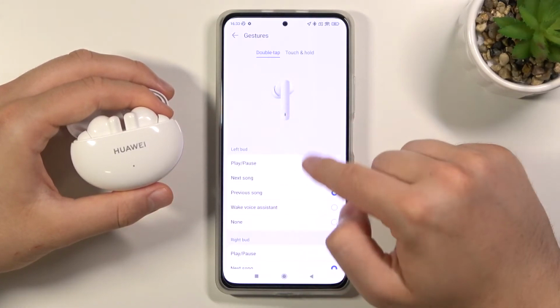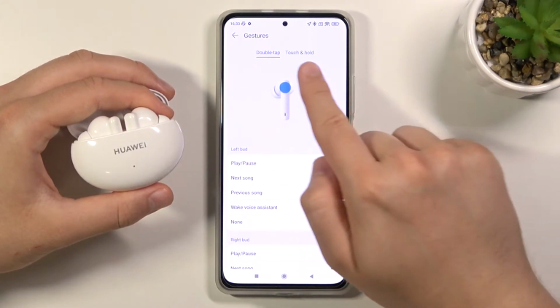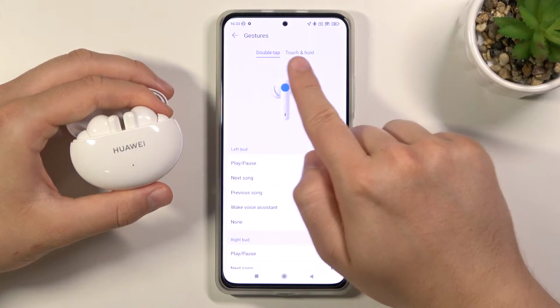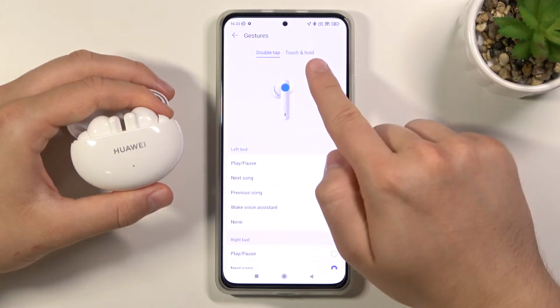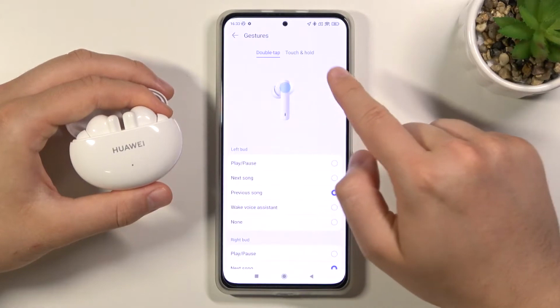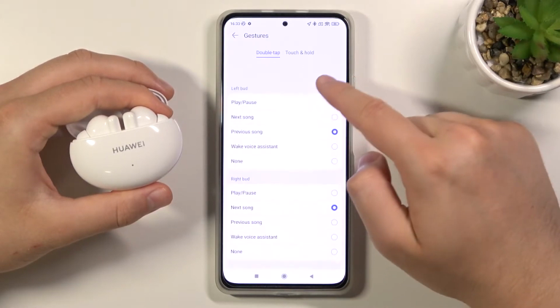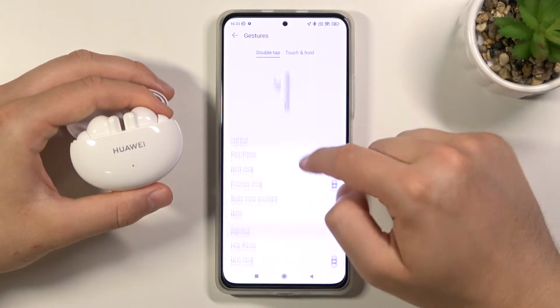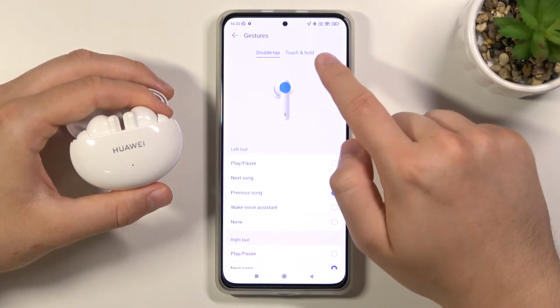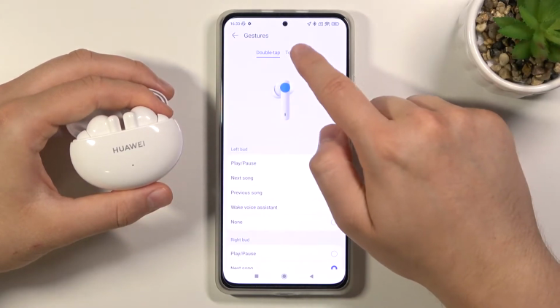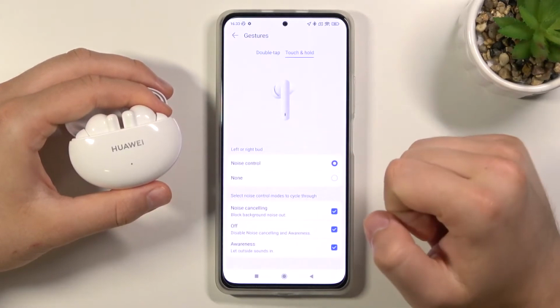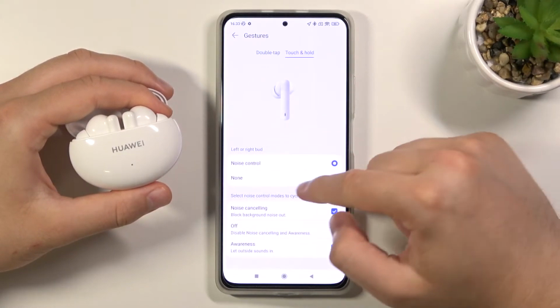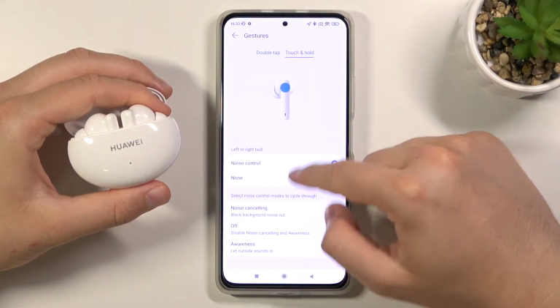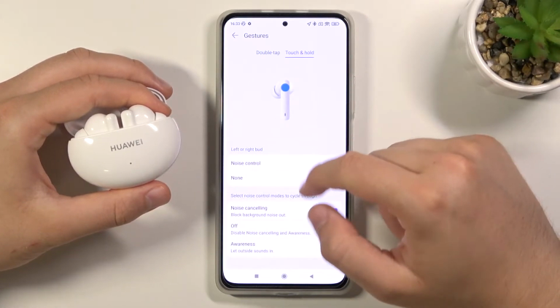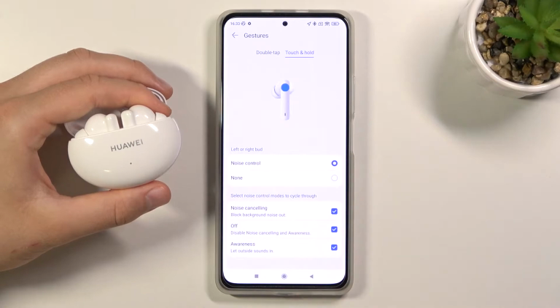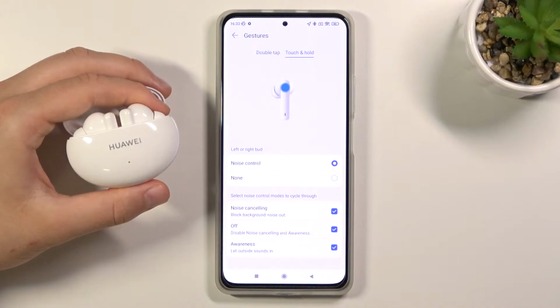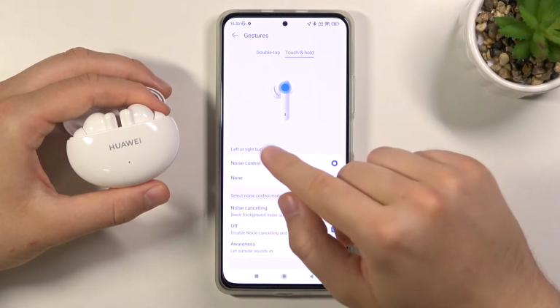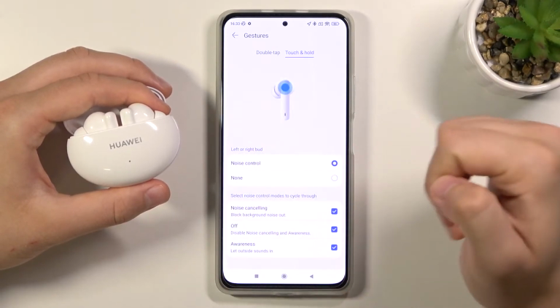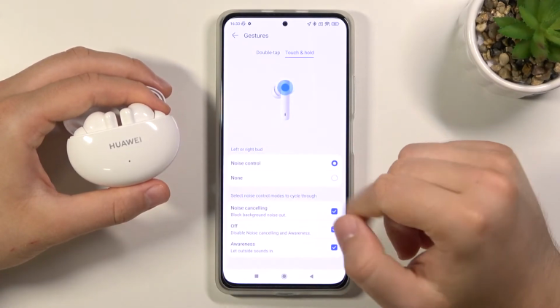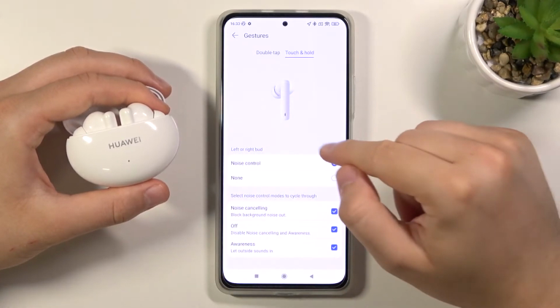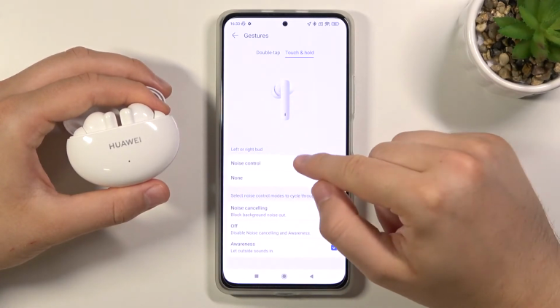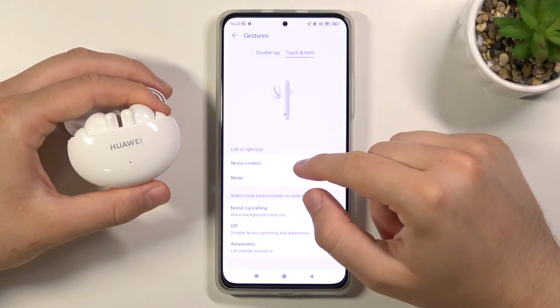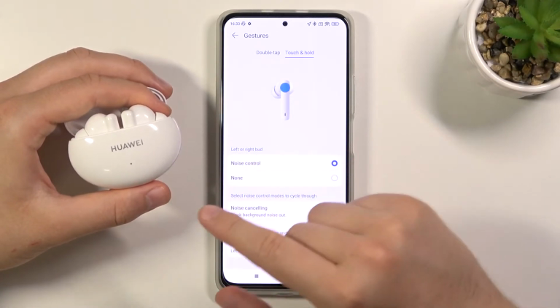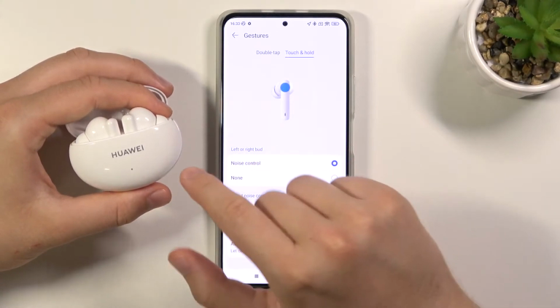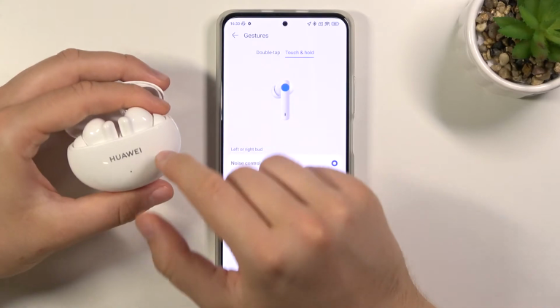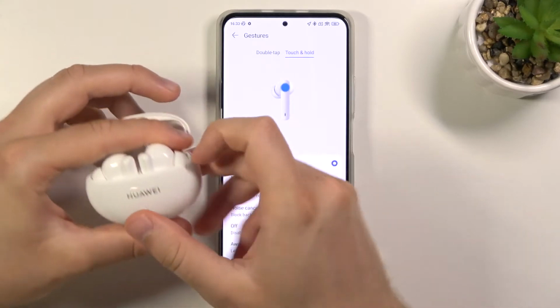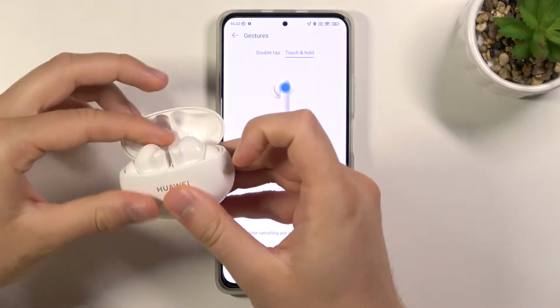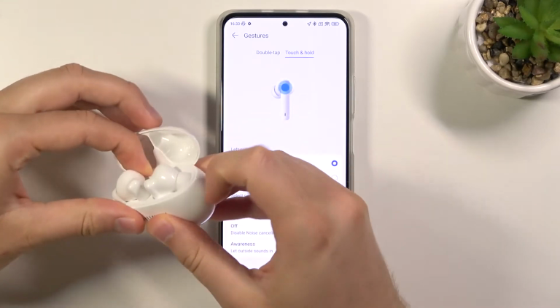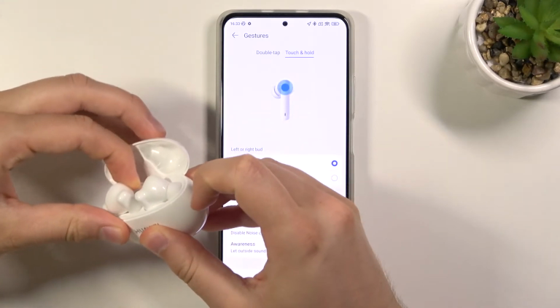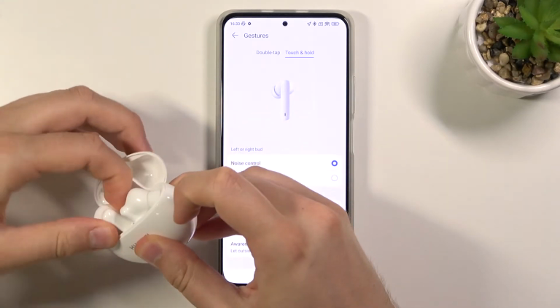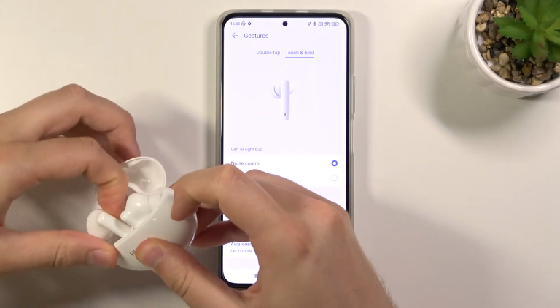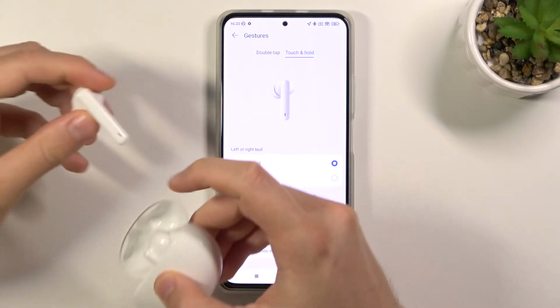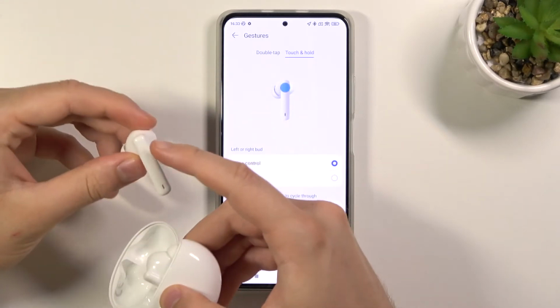We also have the touch-and-hold option. Let's switch to this one — on the left or the right bud, you can control noise control by touching and holding in this place.